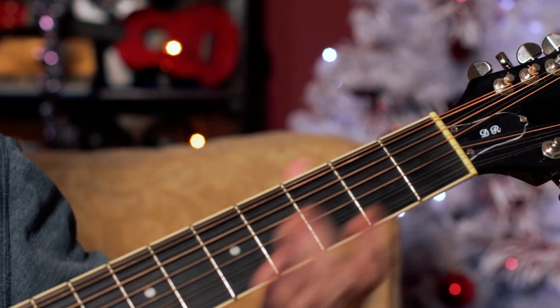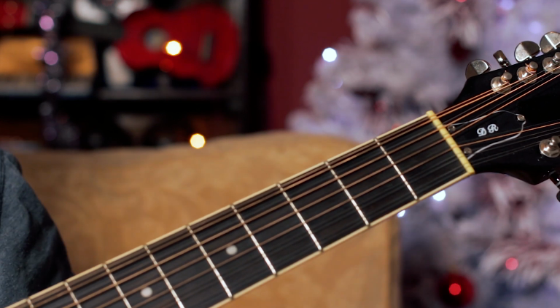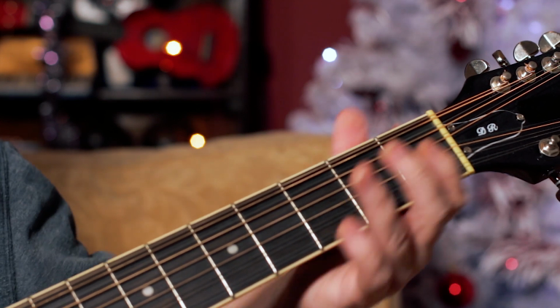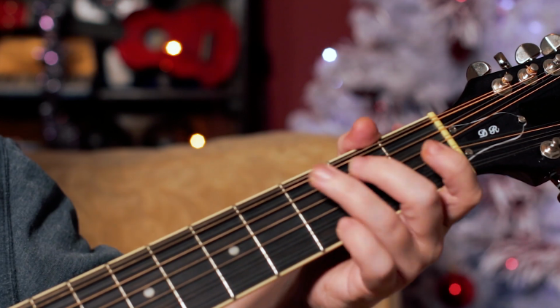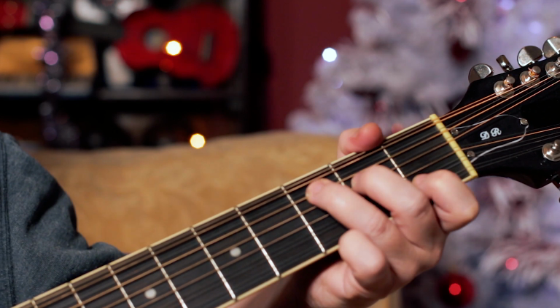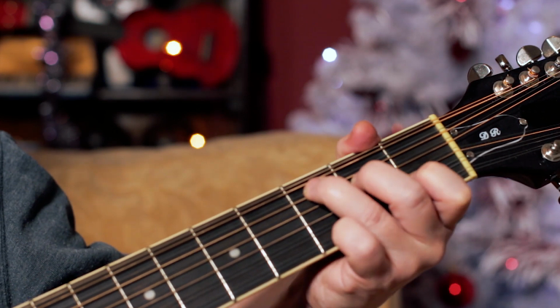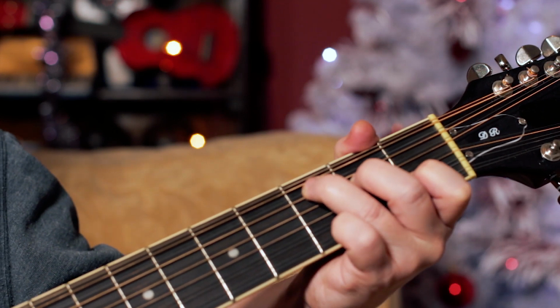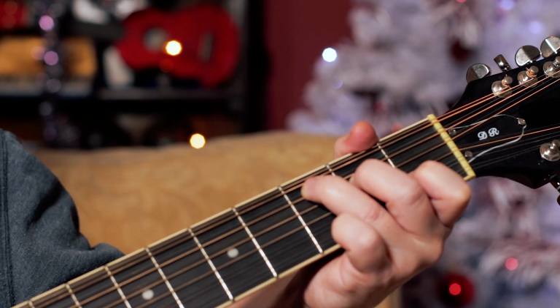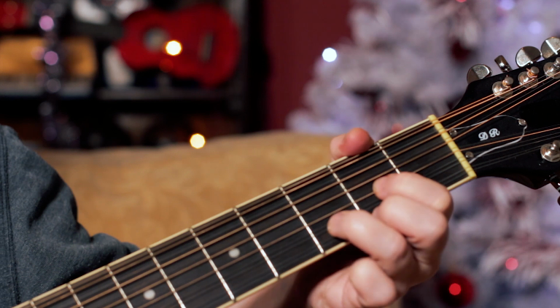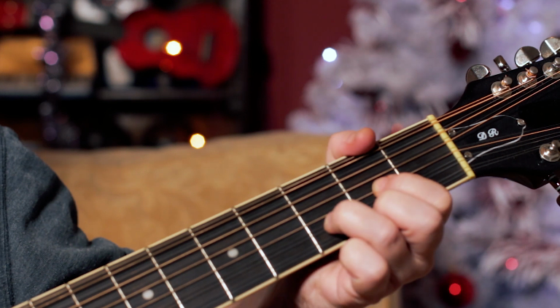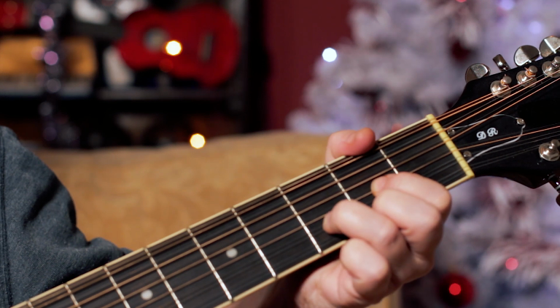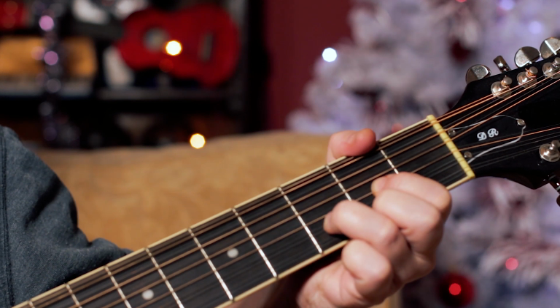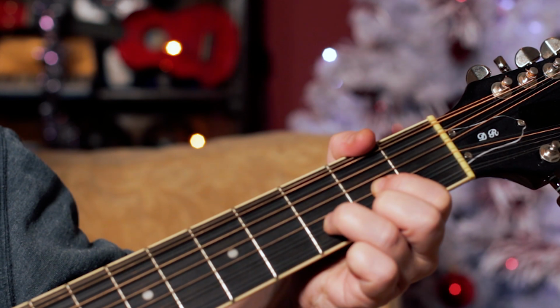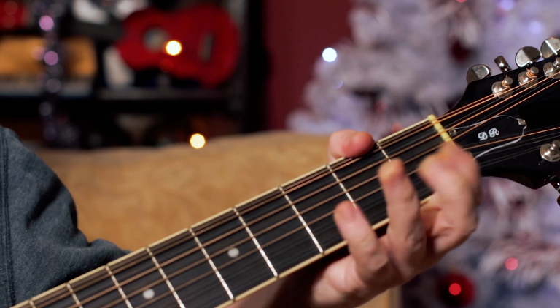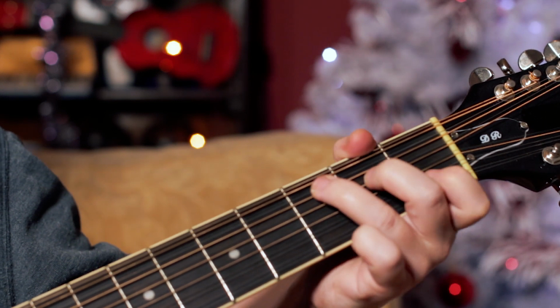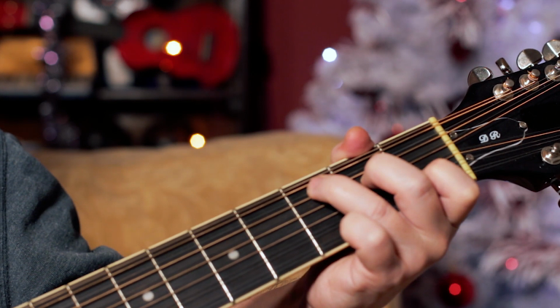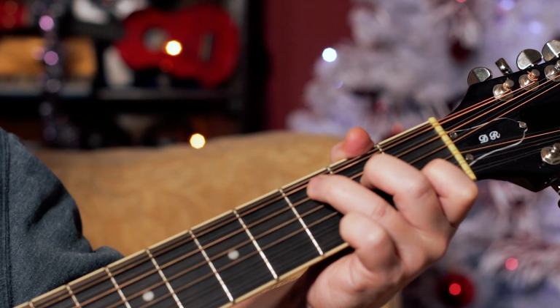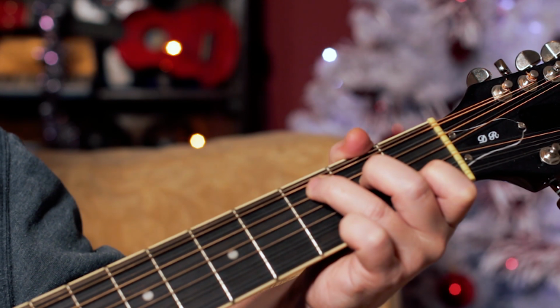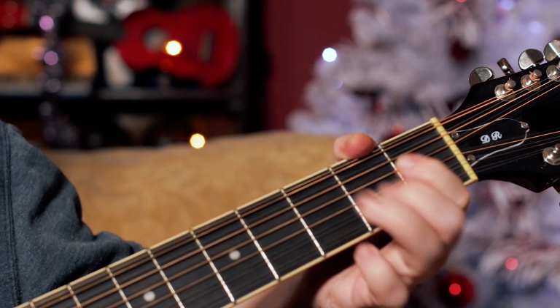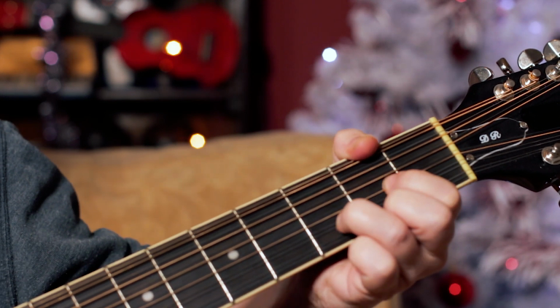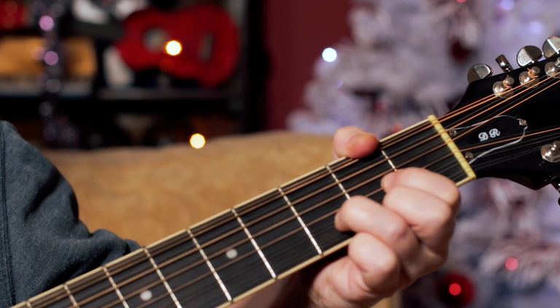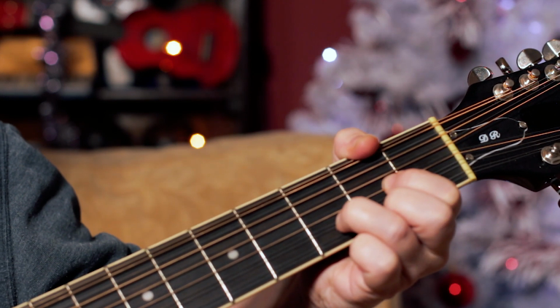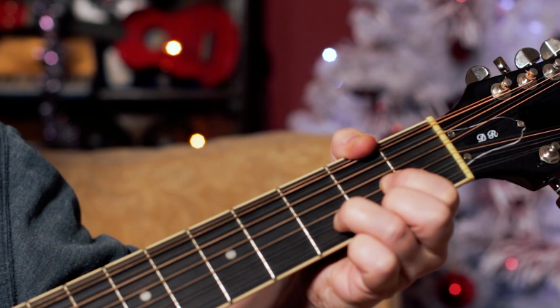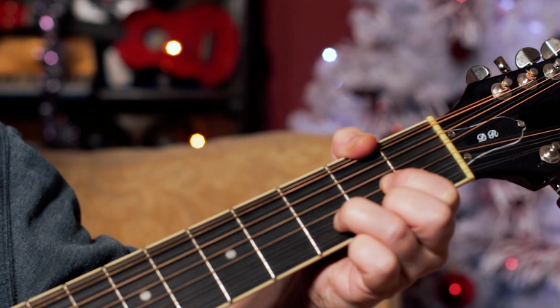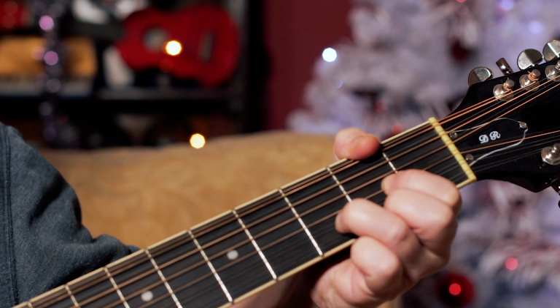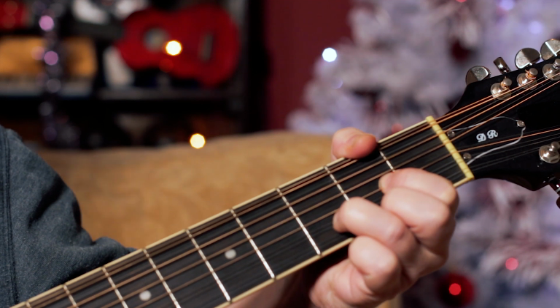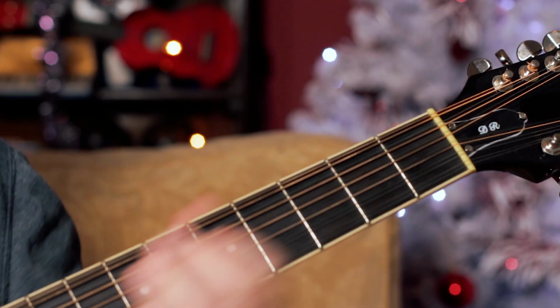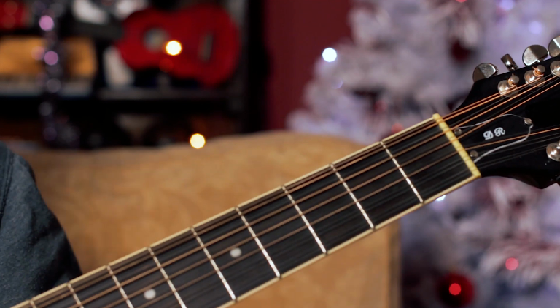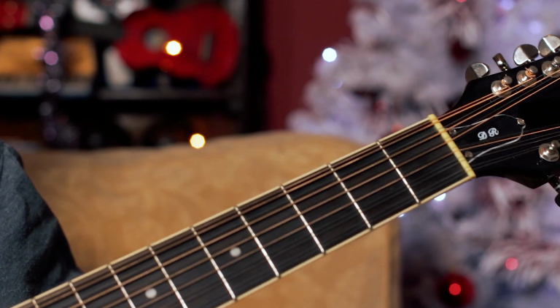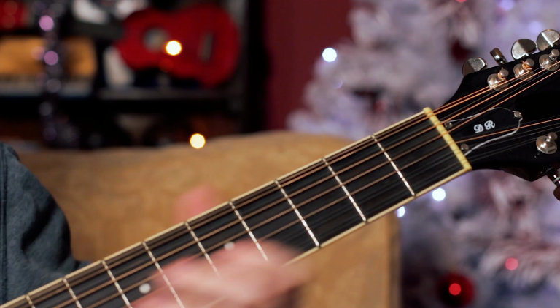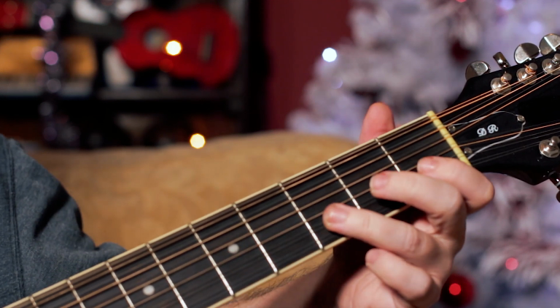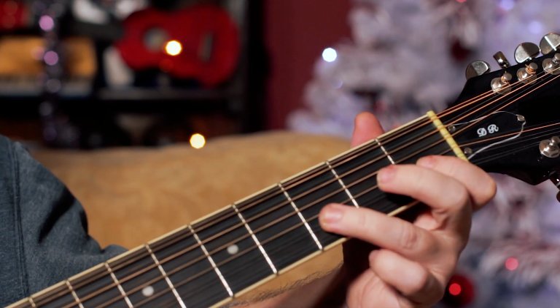And then it goes C to D. On the intro it just goes to C, and when it gets to the D, it hangs on the D and then plays this little rundown.